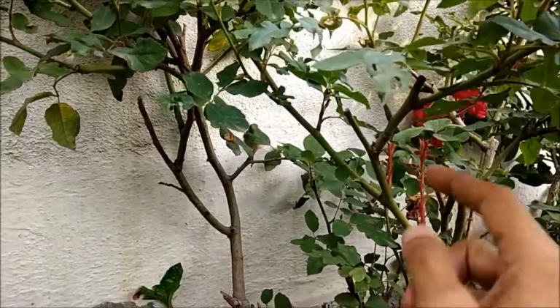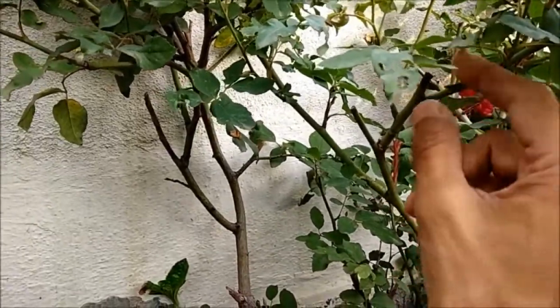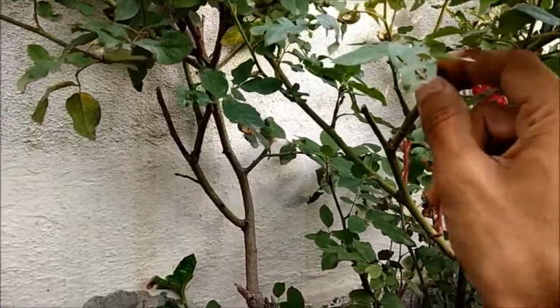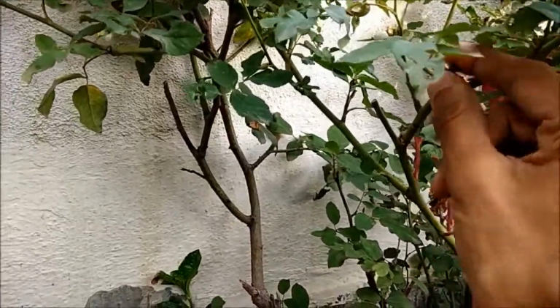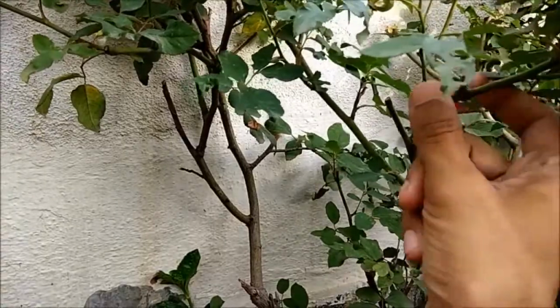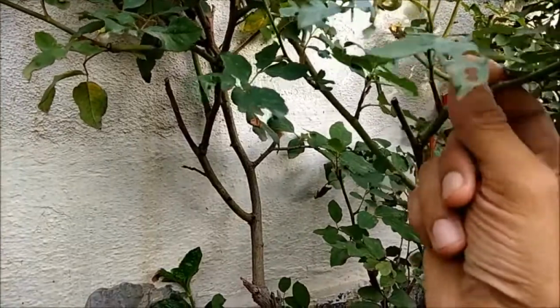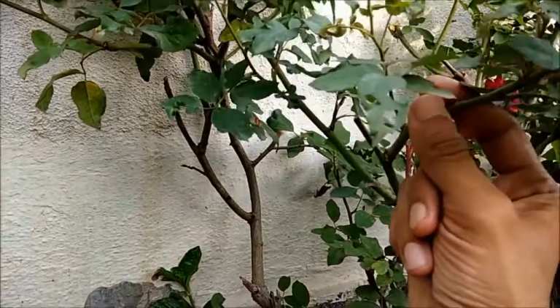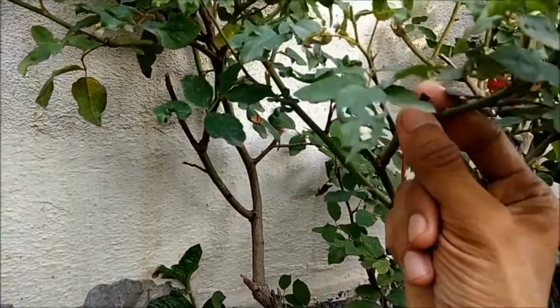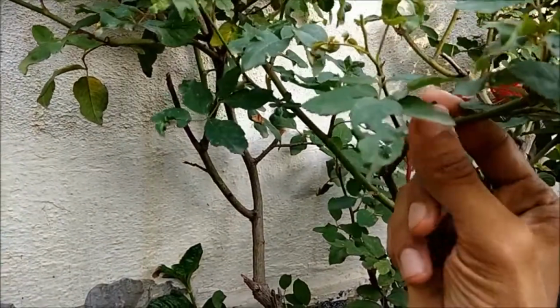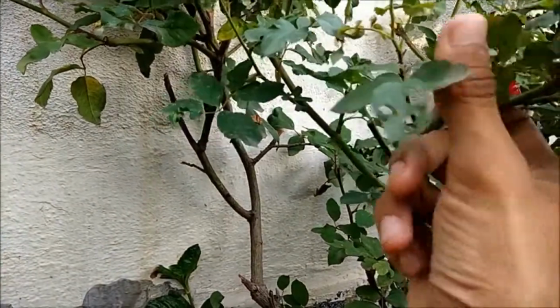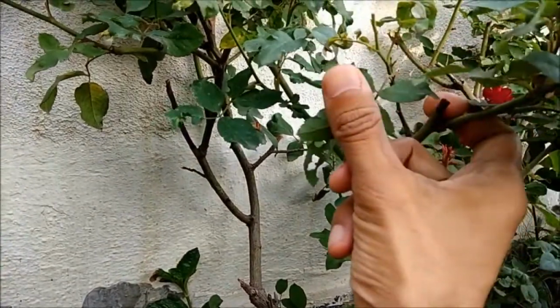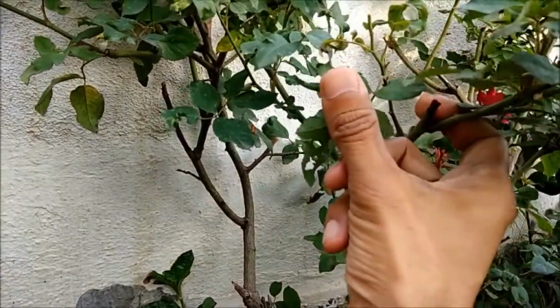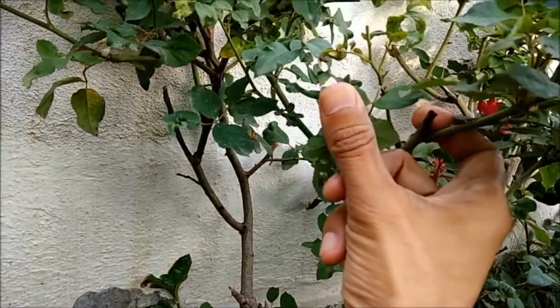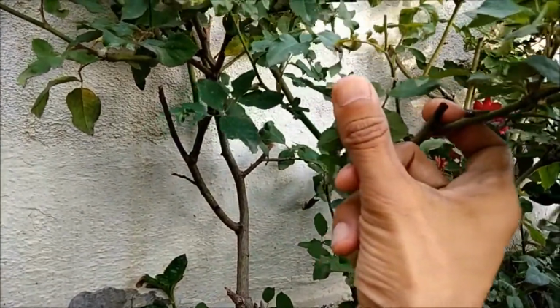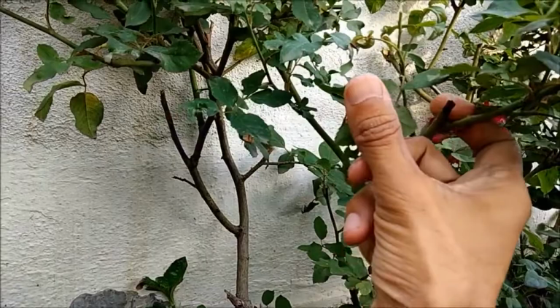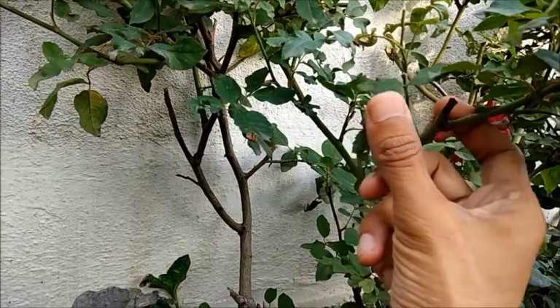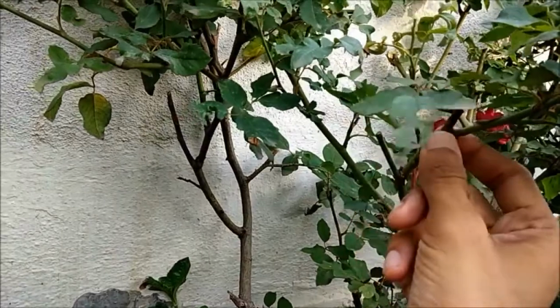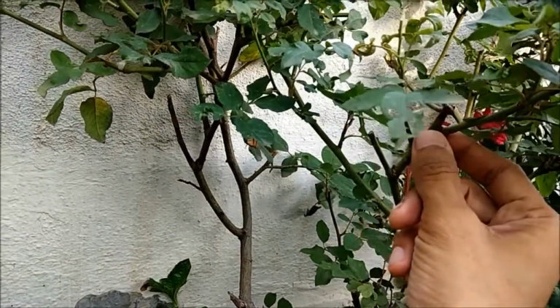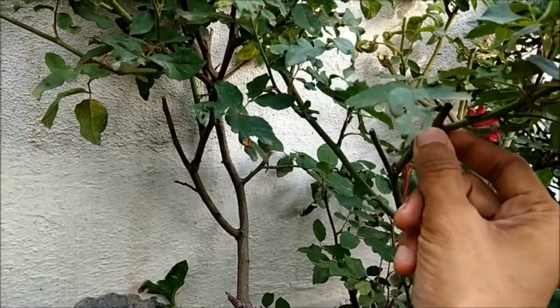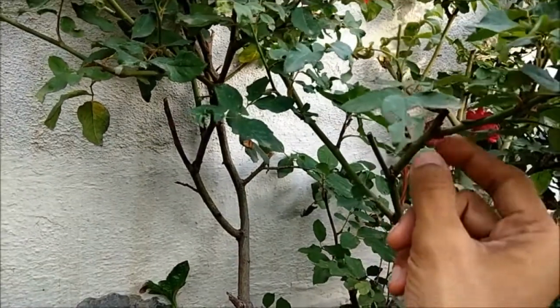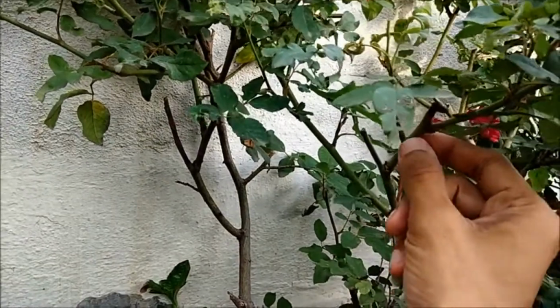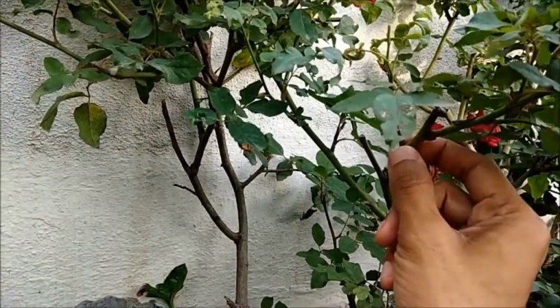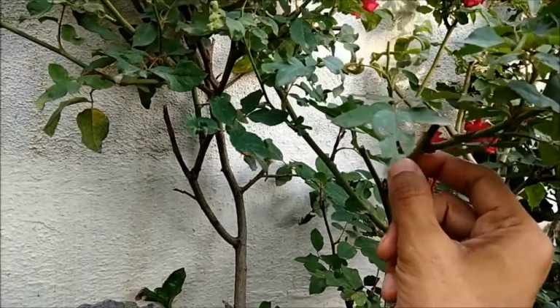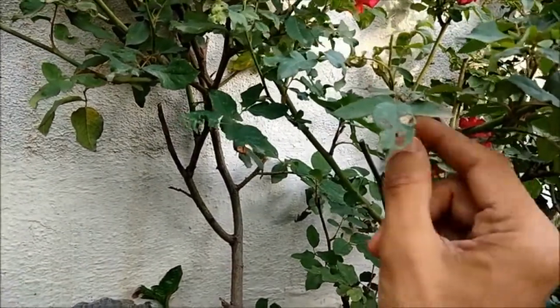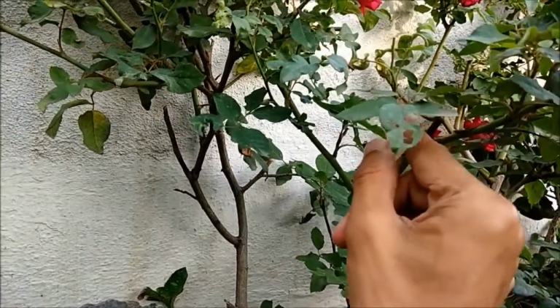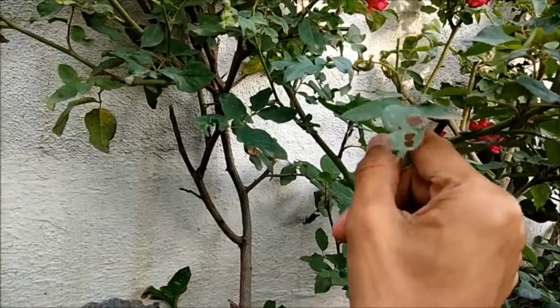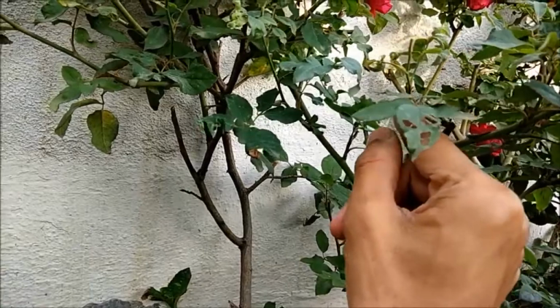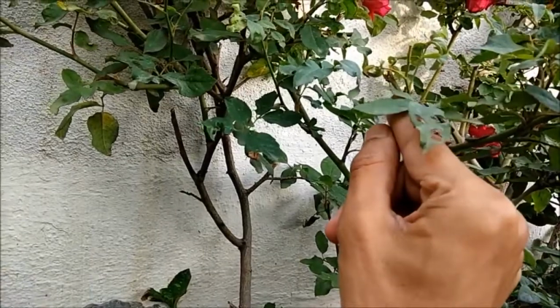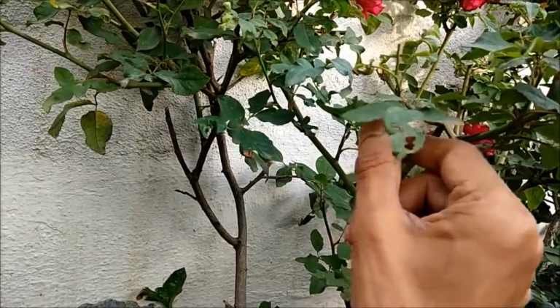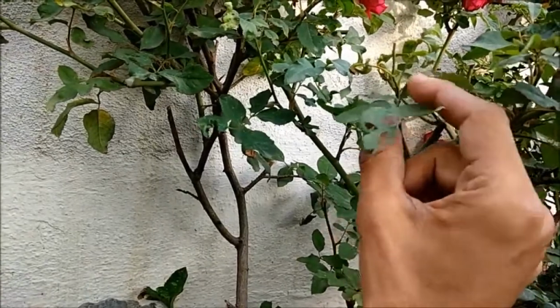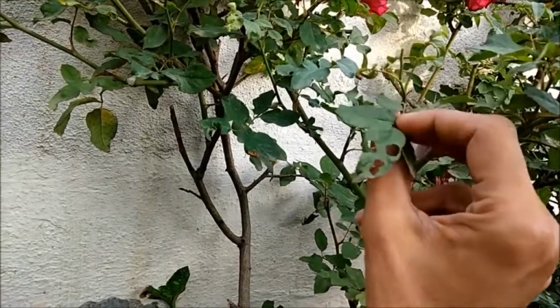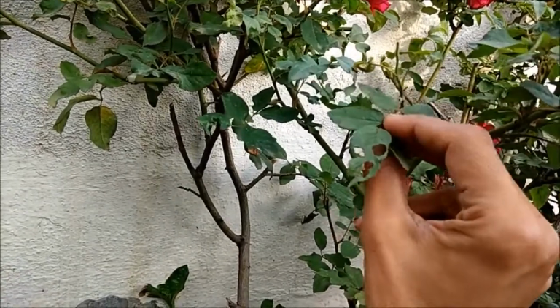Thus pruning roses is a vital part in order to grow roses. If very thin branches are cut then it will lead to growth of new leaves only and no flowers, so thin branches should not be cut — only adequately thick branches need to be cut.